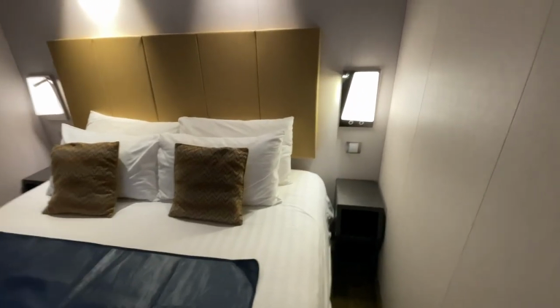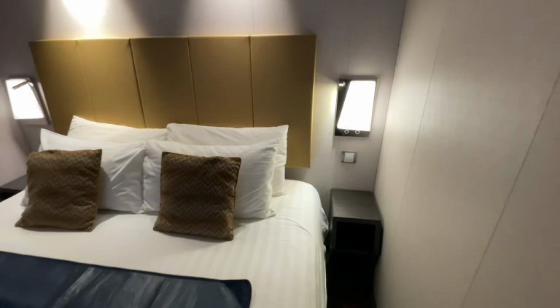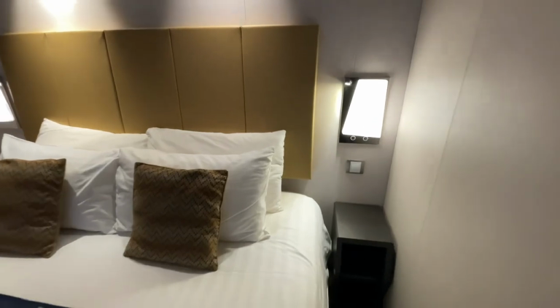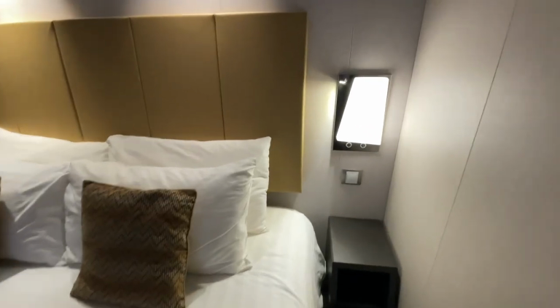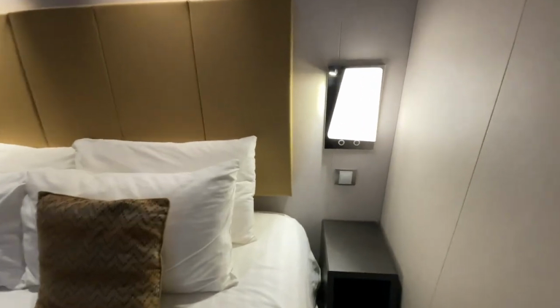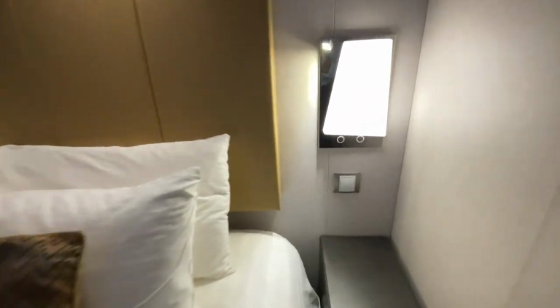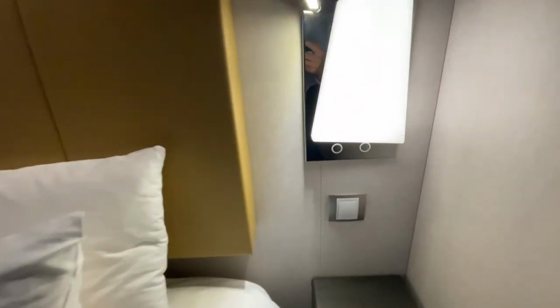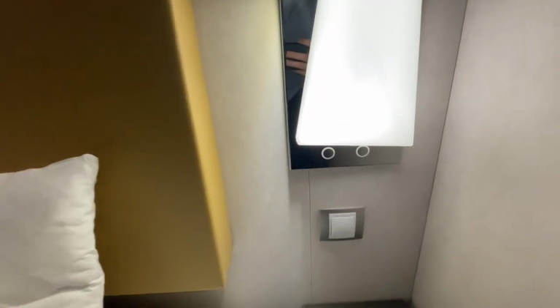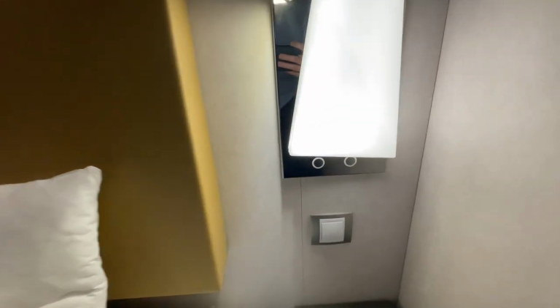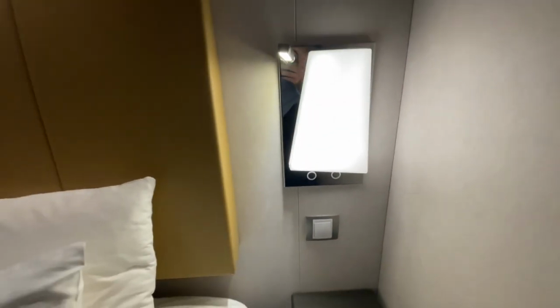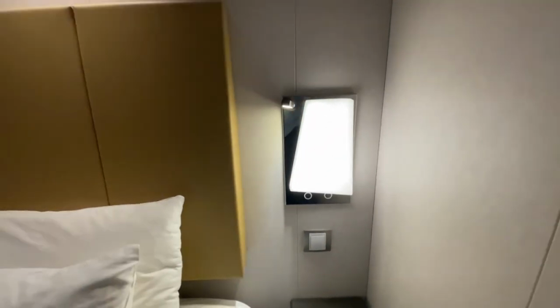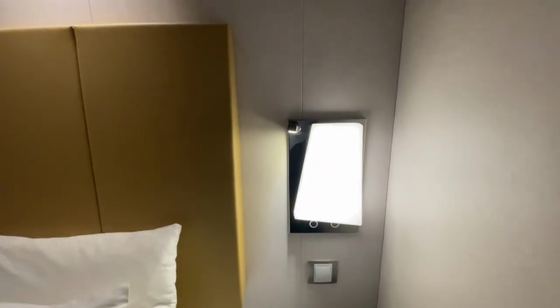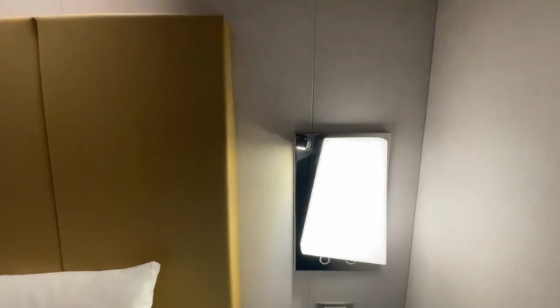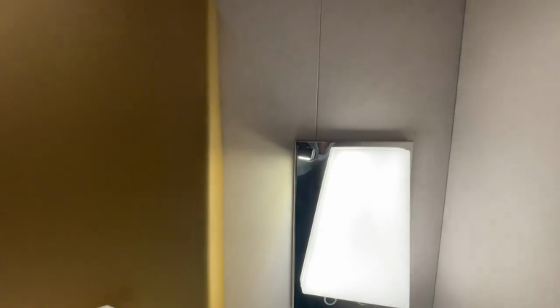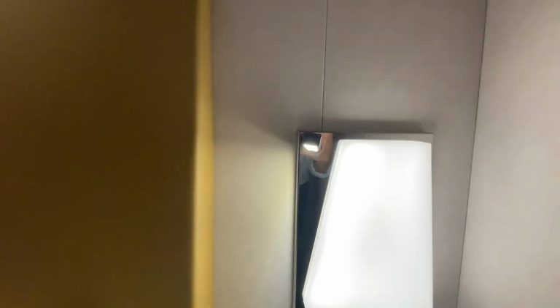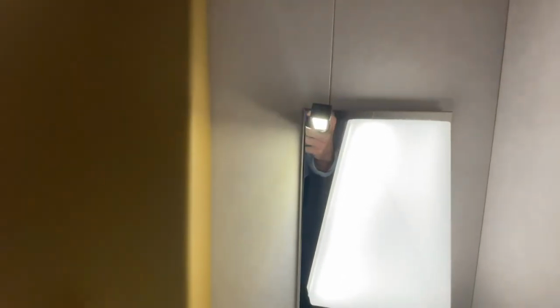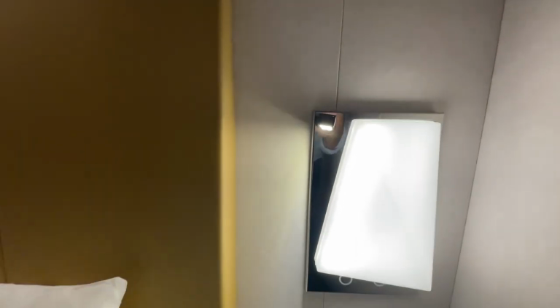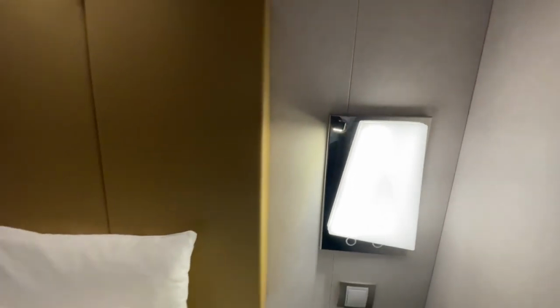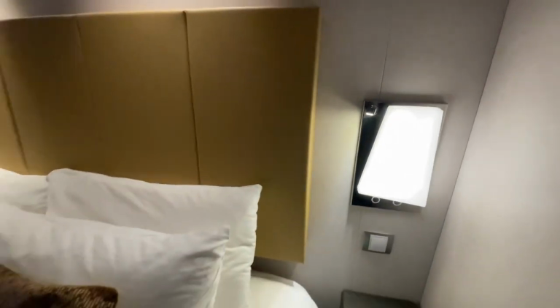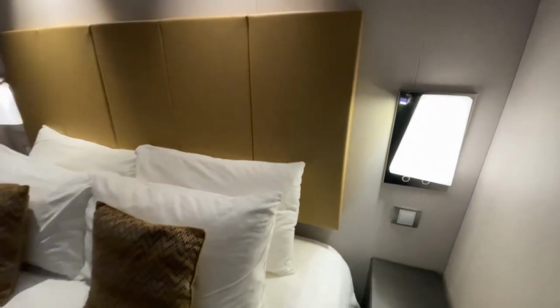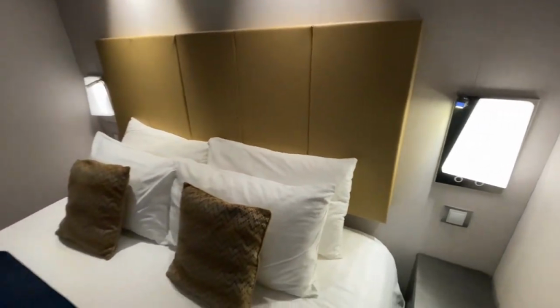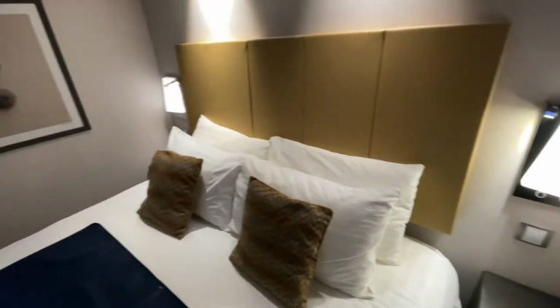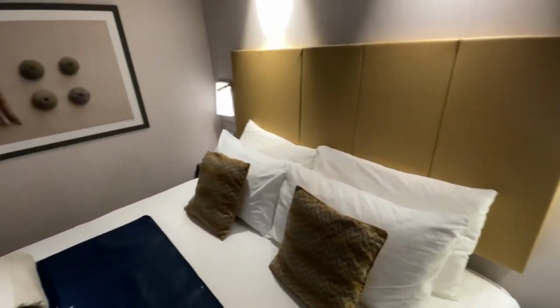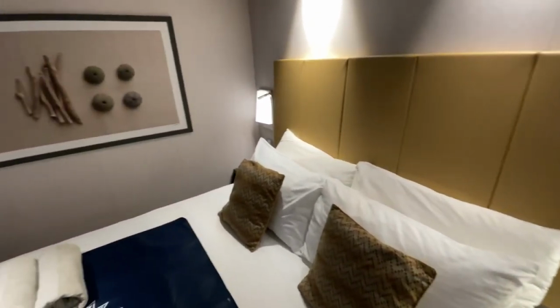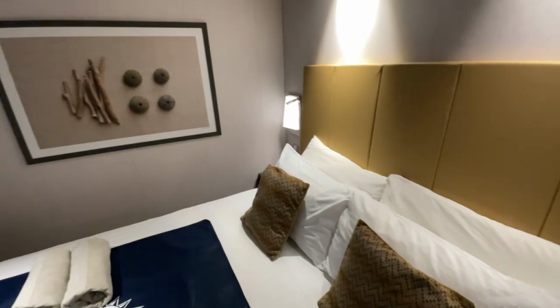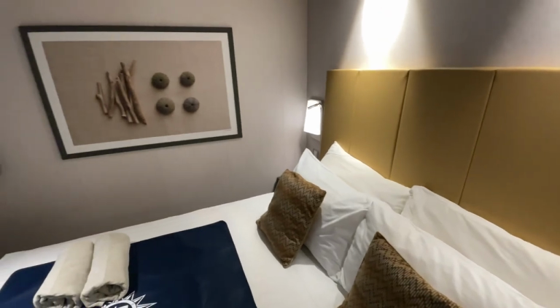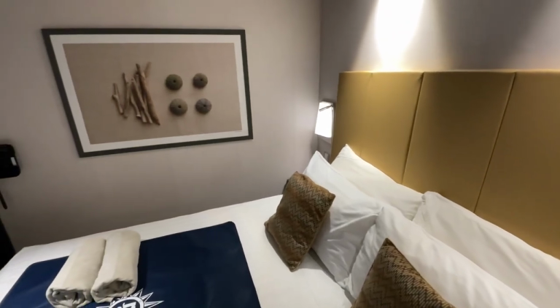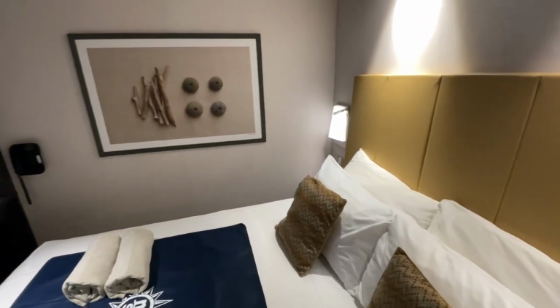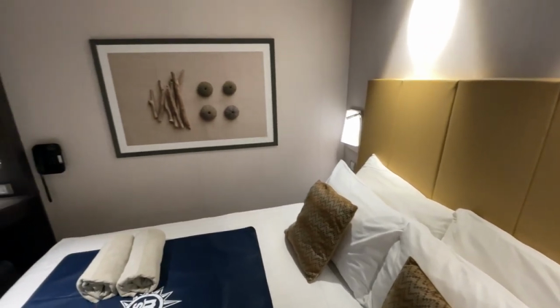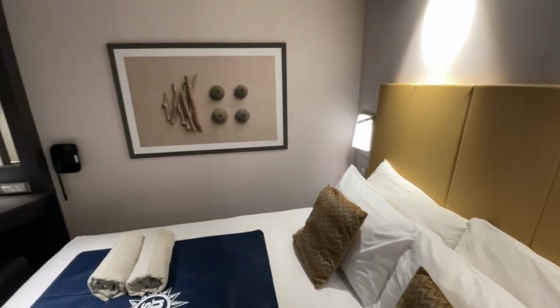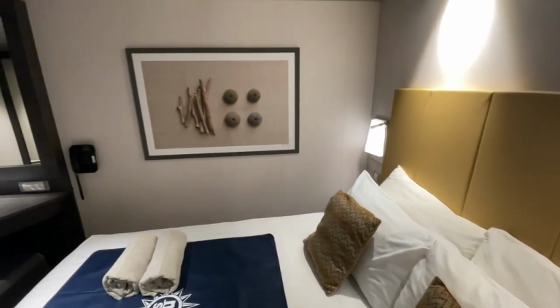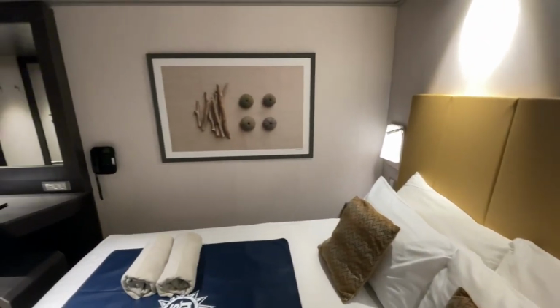Over here, we have this control switch where you can control all the lights in the room. You have this cool little reading lamp, but no USB ports by the bed. Cruise ships really need to put USB ports by all the beds in the modern cruise world.